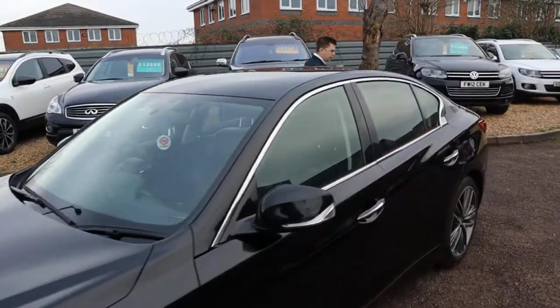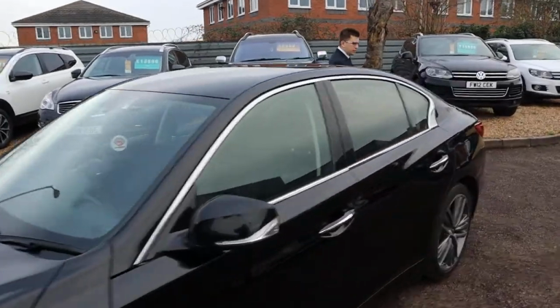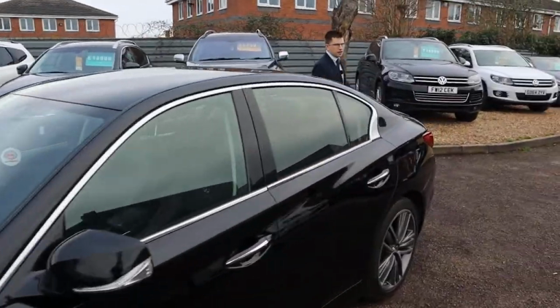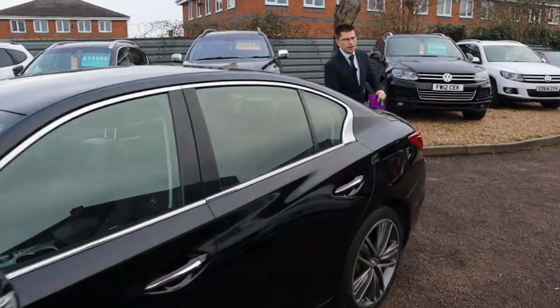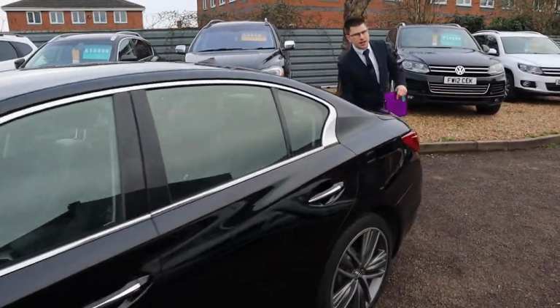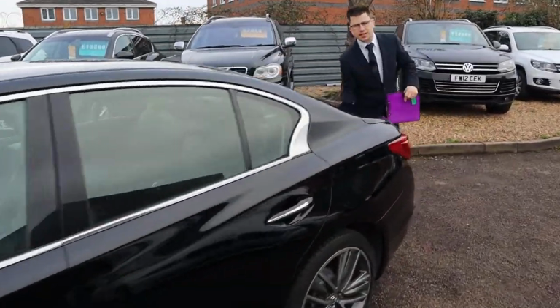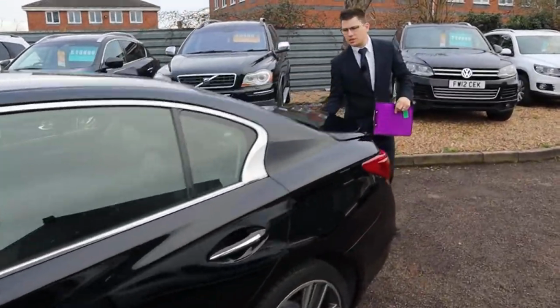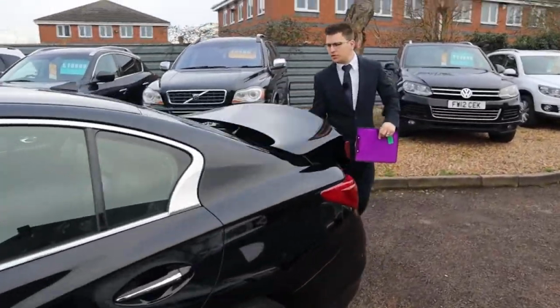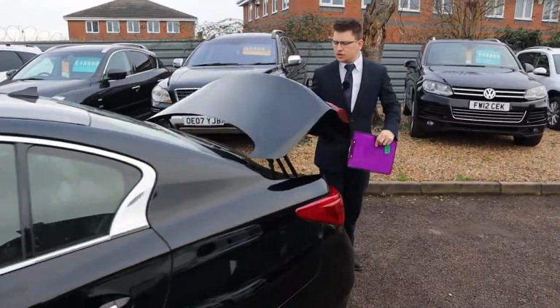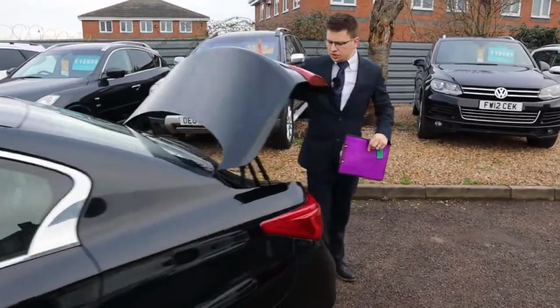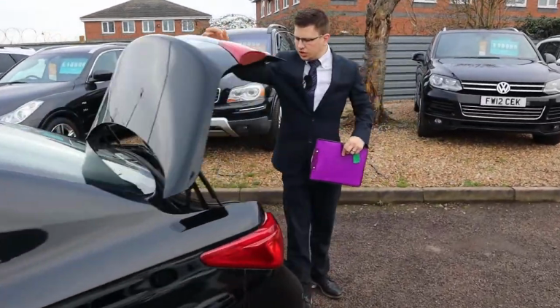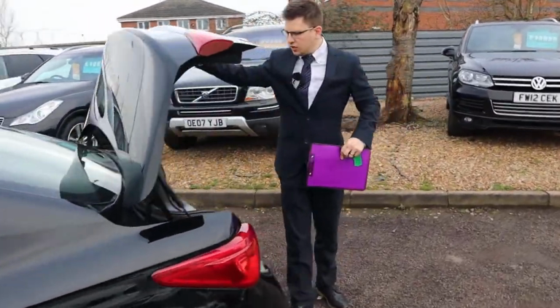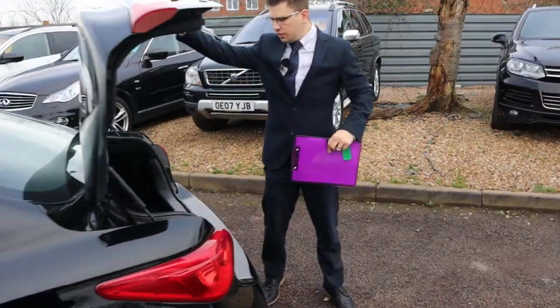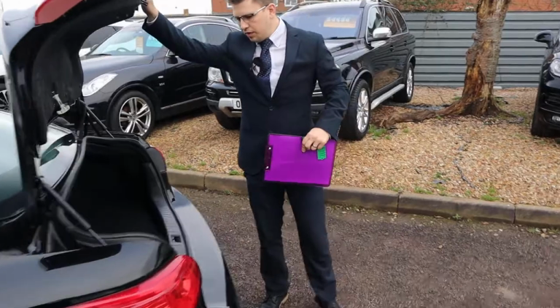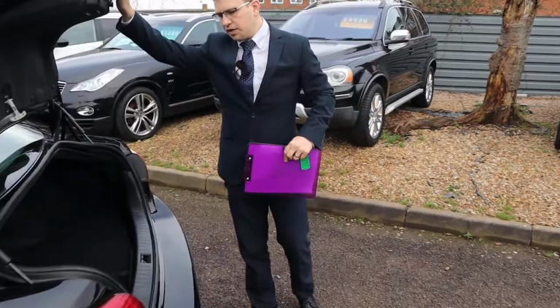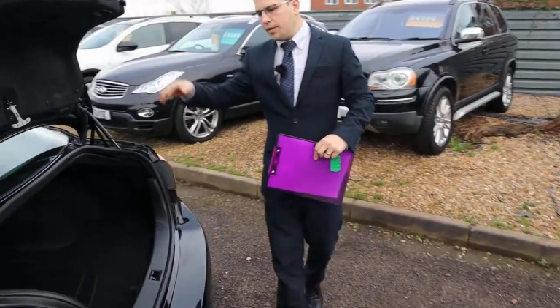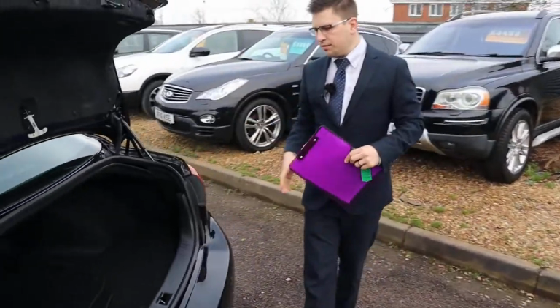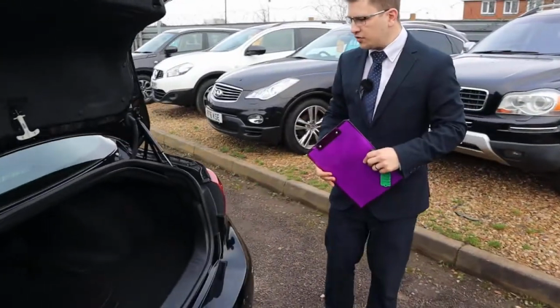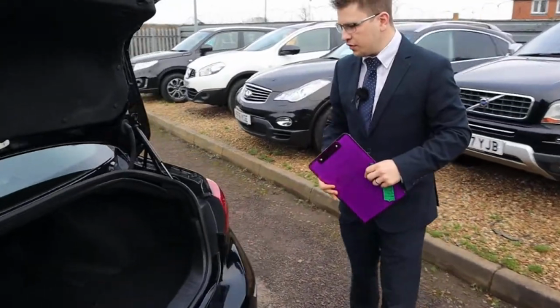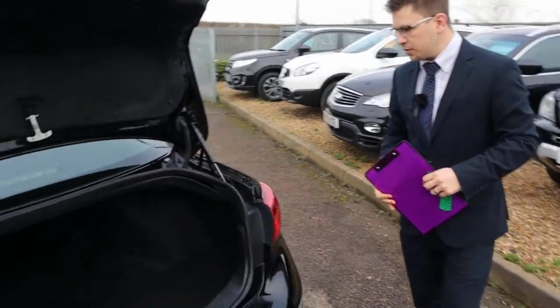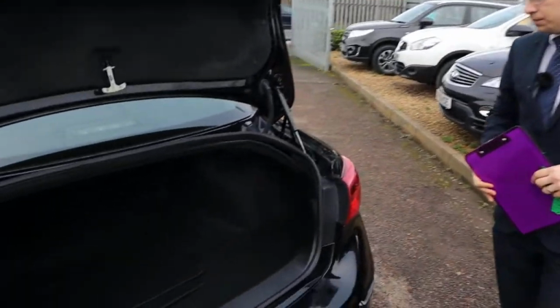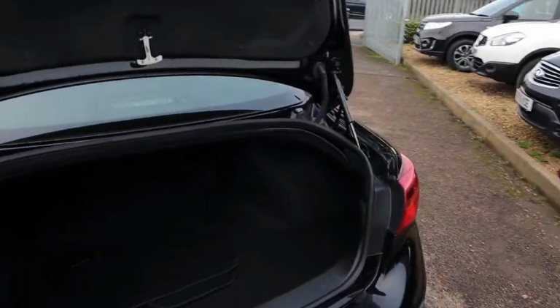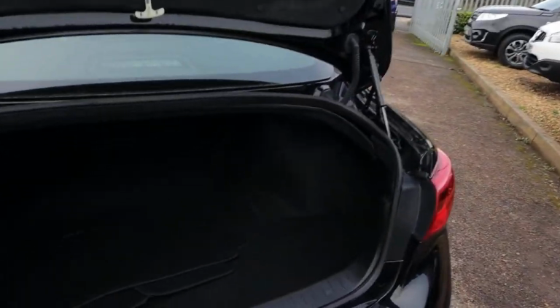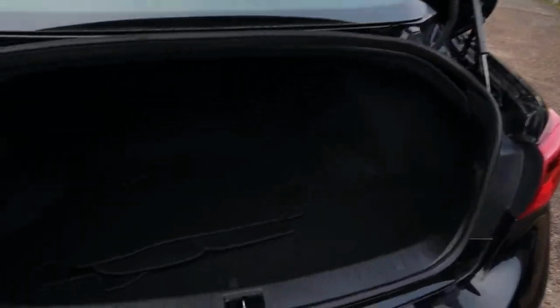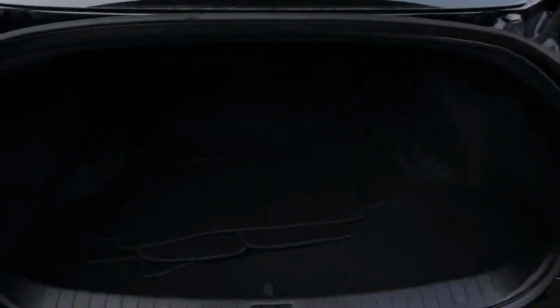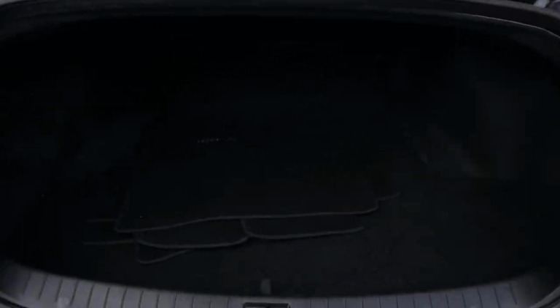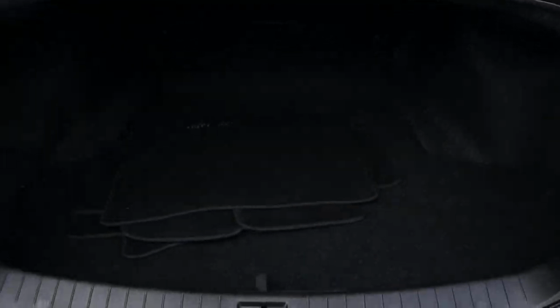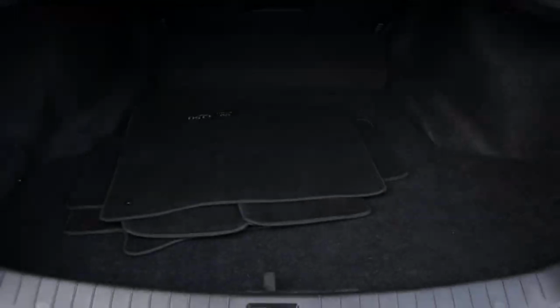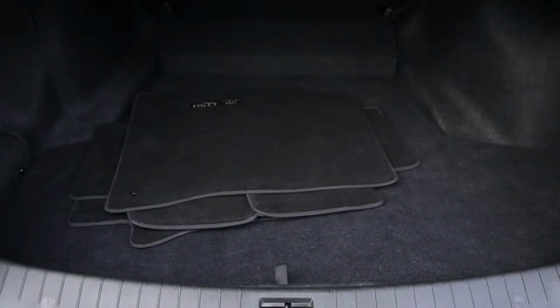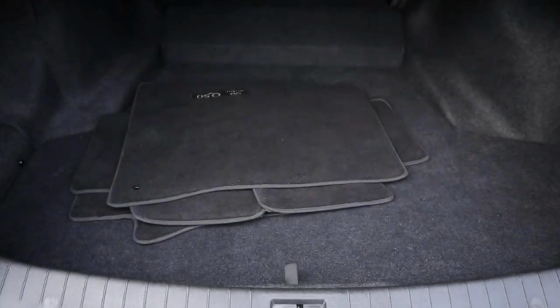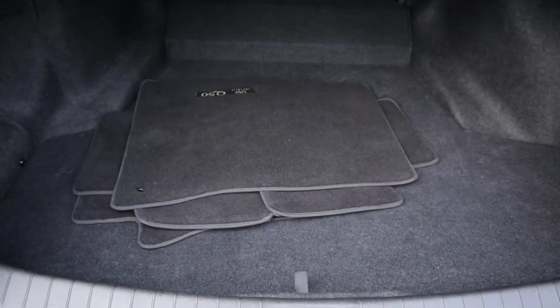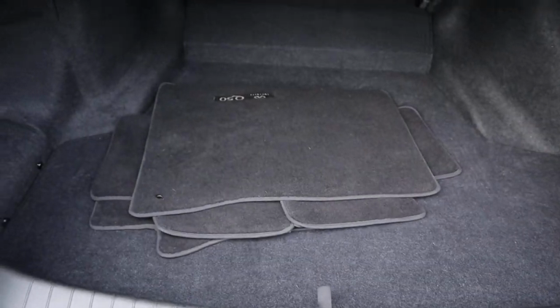You get a really good amount of space inside the boot. The floor mats are in place ready for you as well. Very deep boot.